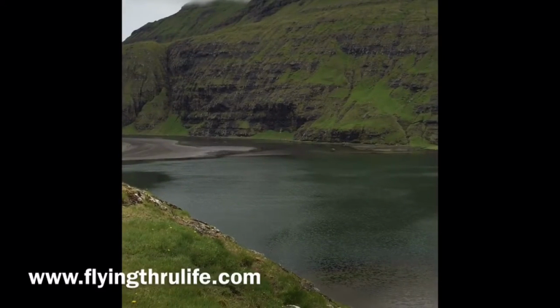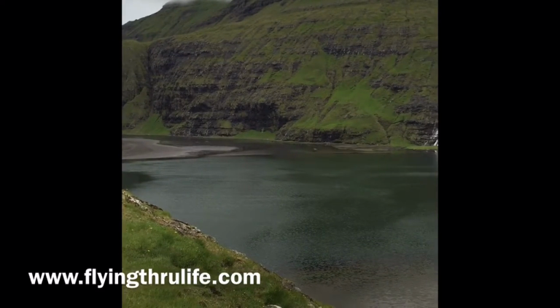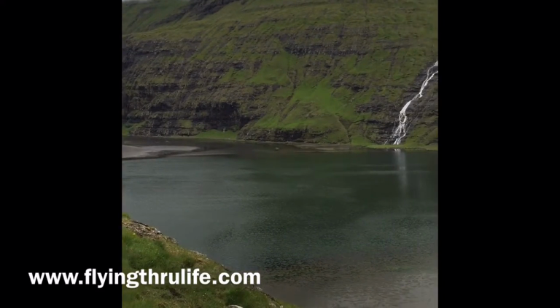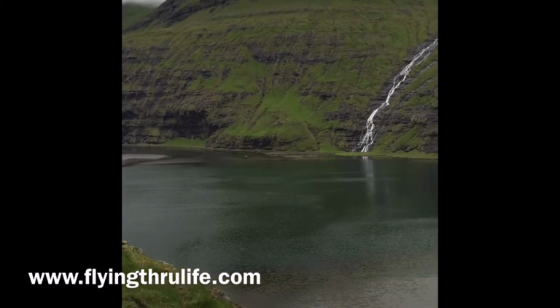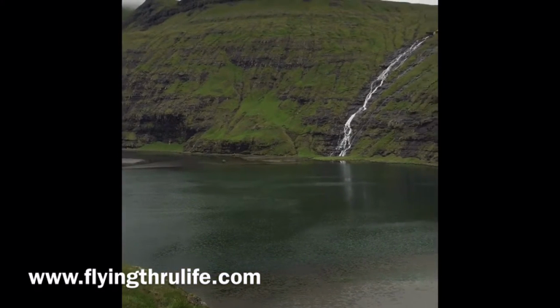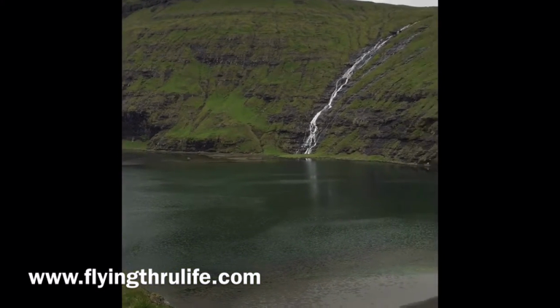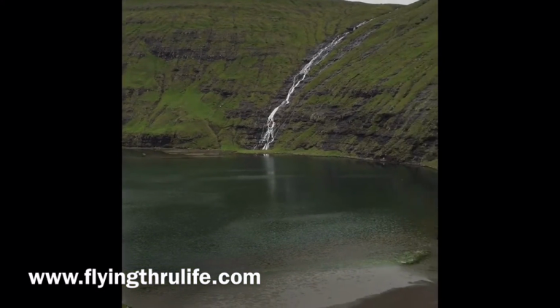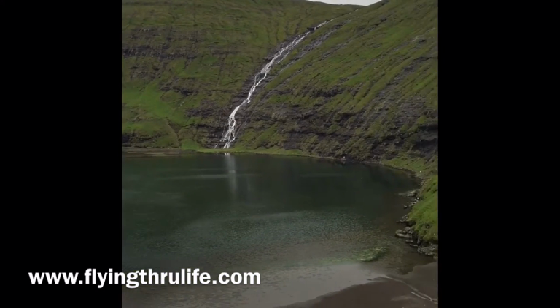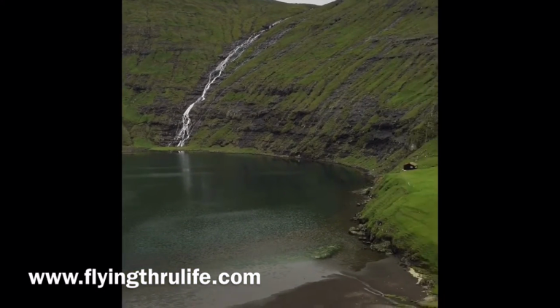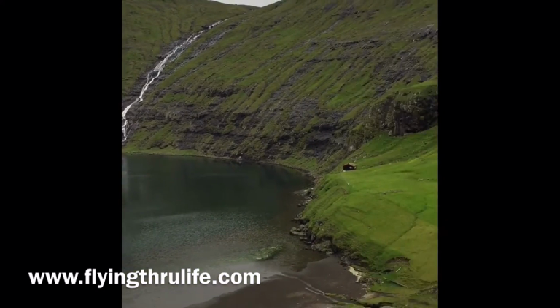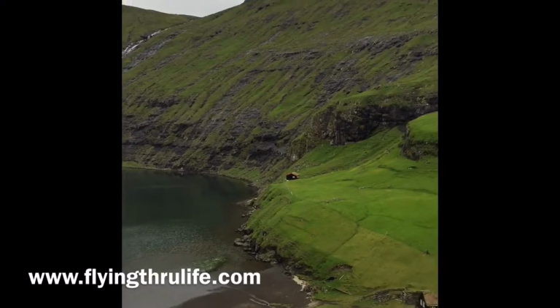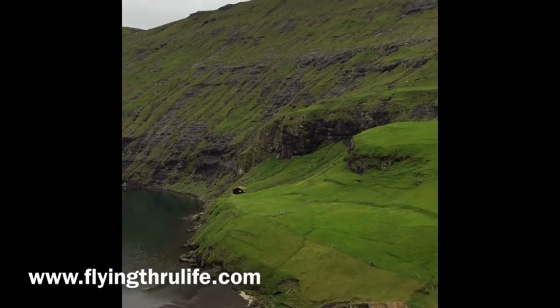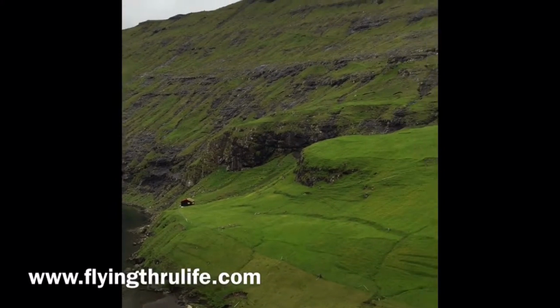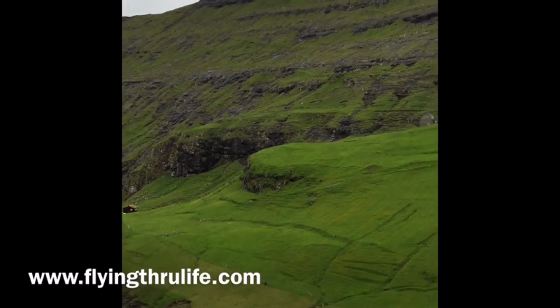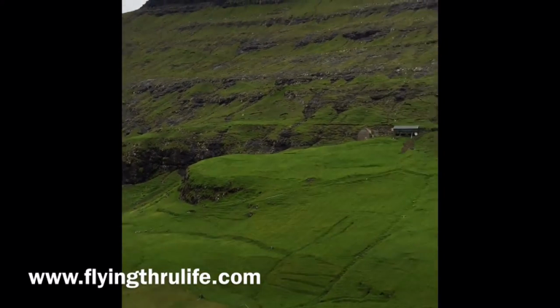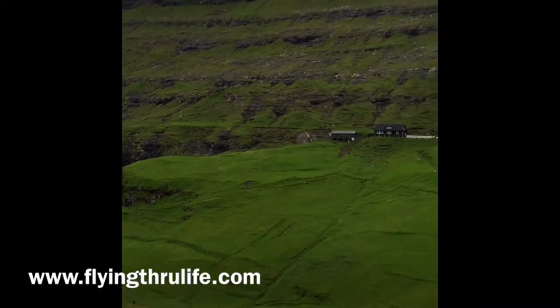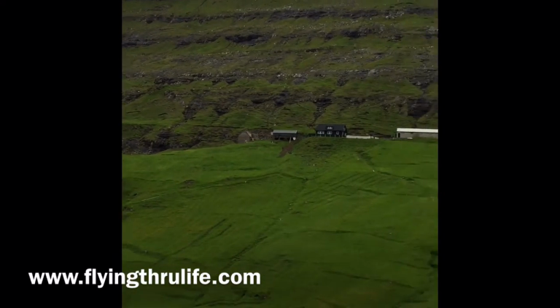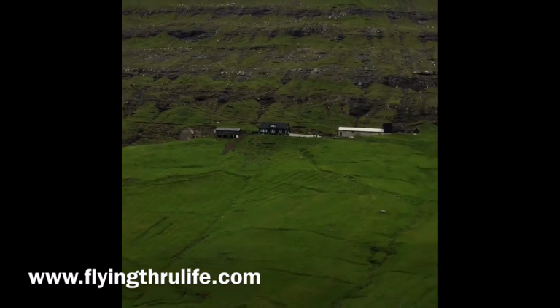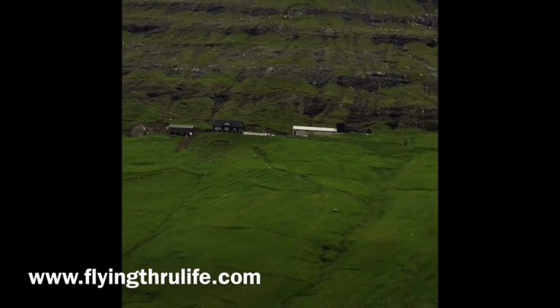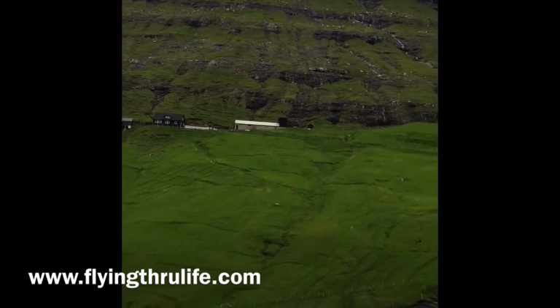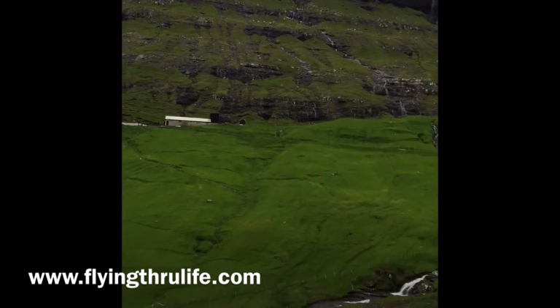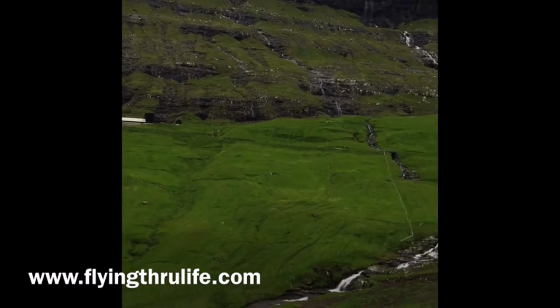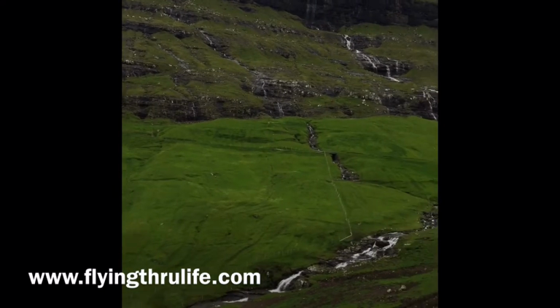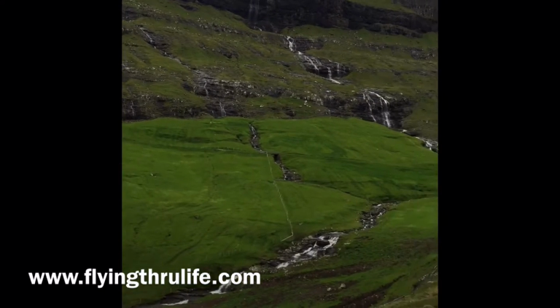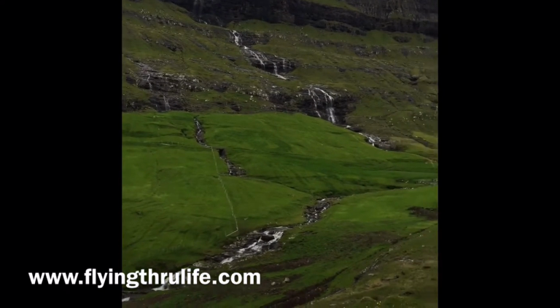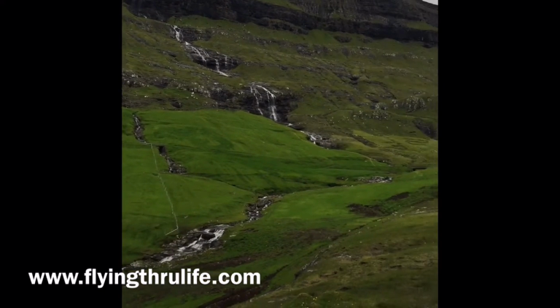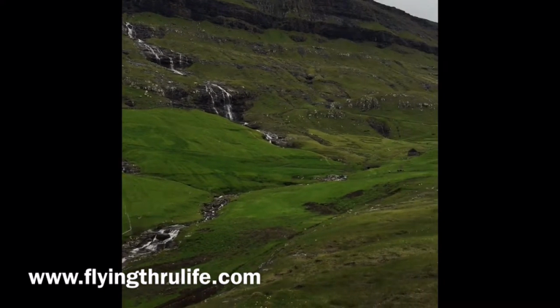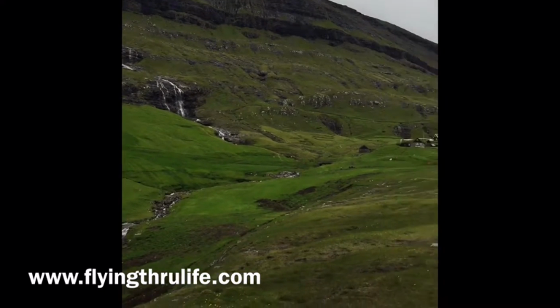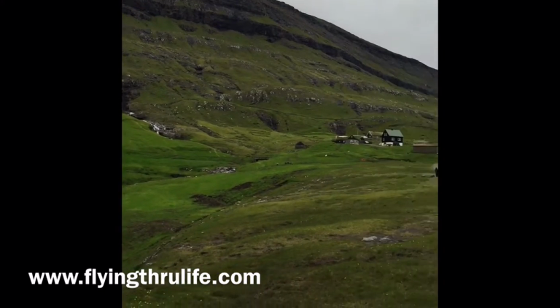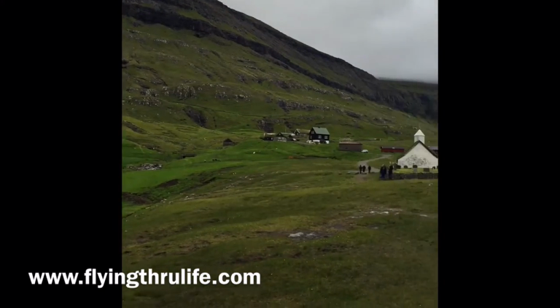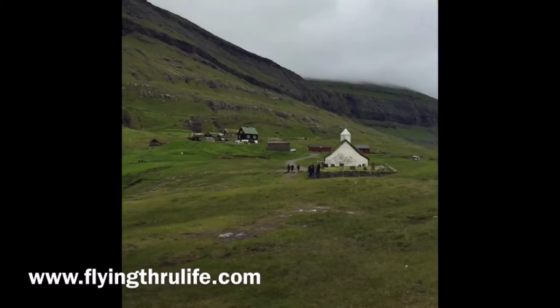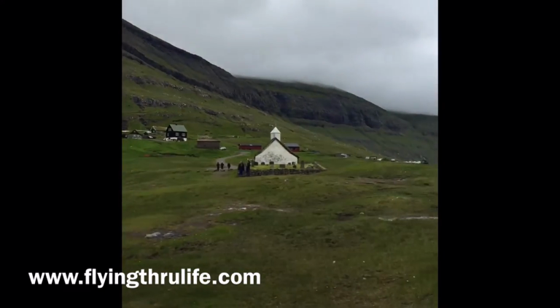Hi everybody. Robert DeLaRenison, pilot, and this is one of the reasons I do it right here. This is on the Faroe Islands. You can see for 360 degrees — it's just absolutely beautiful.